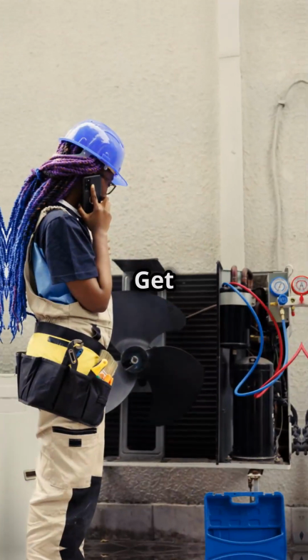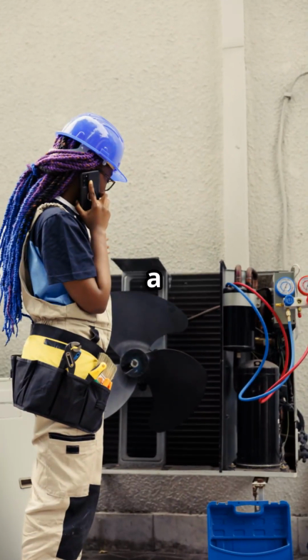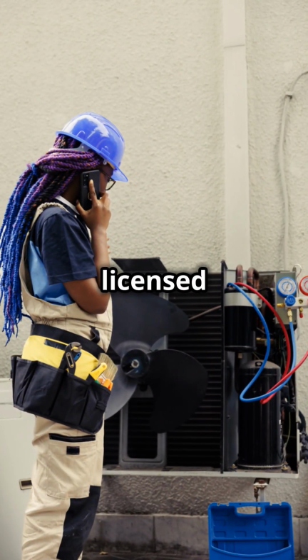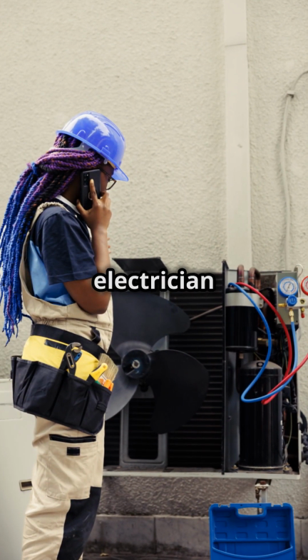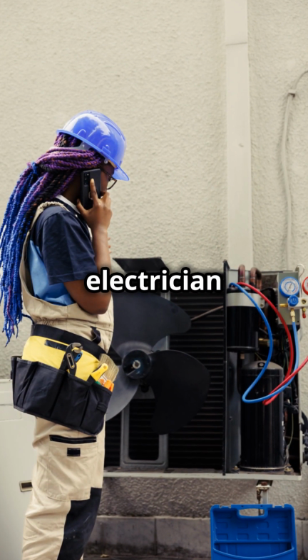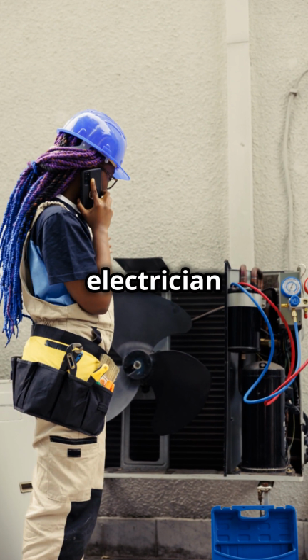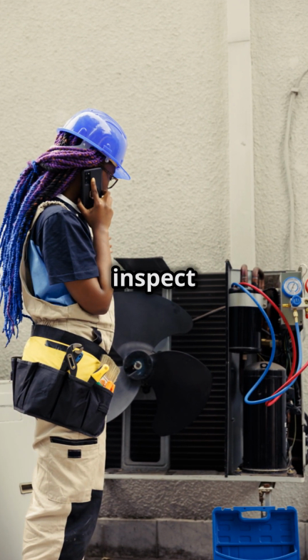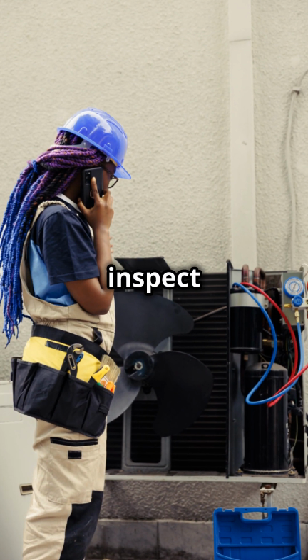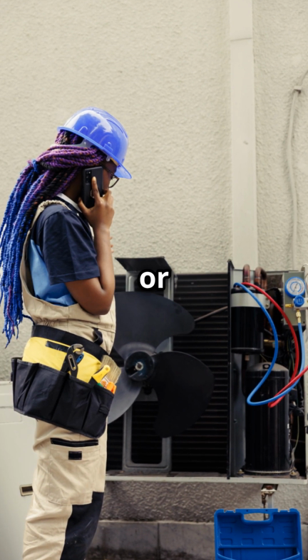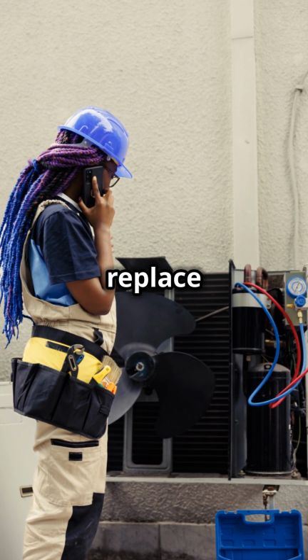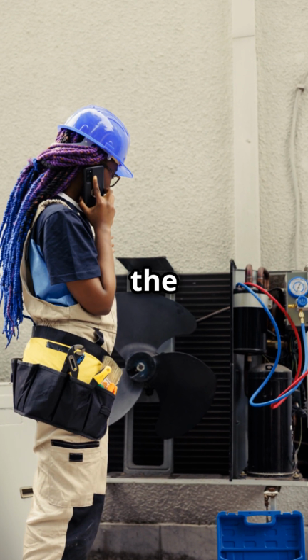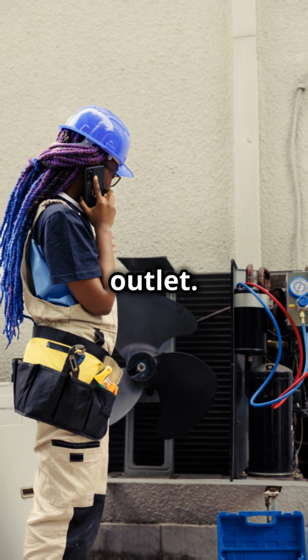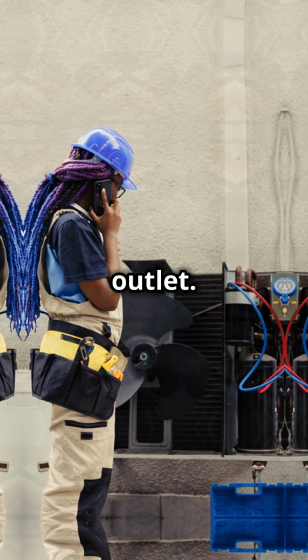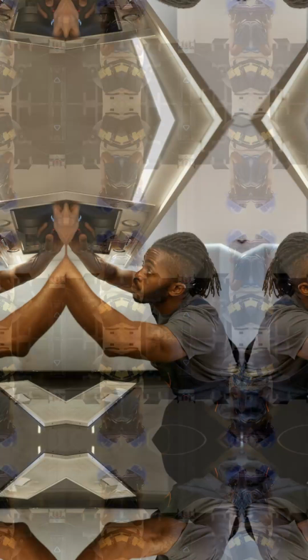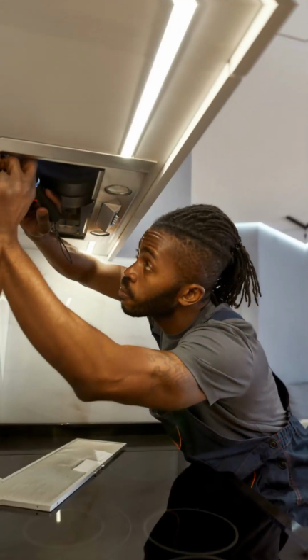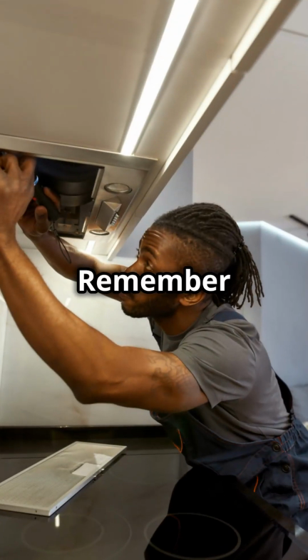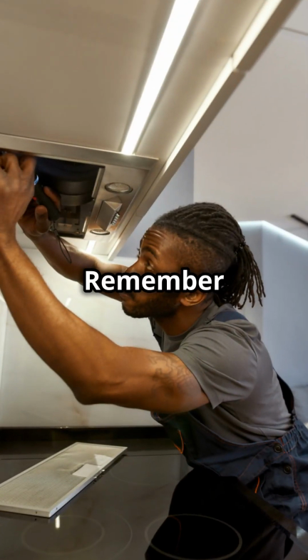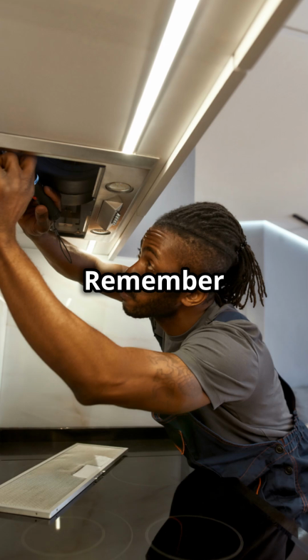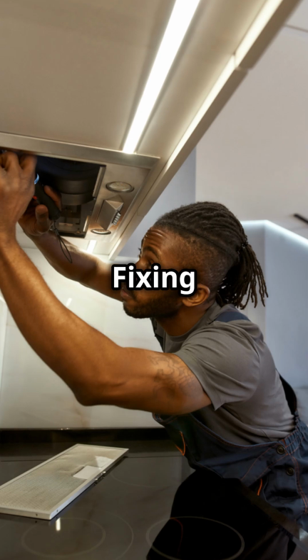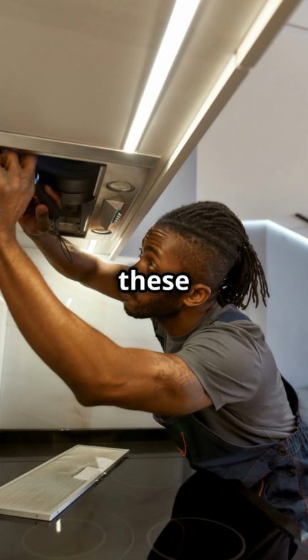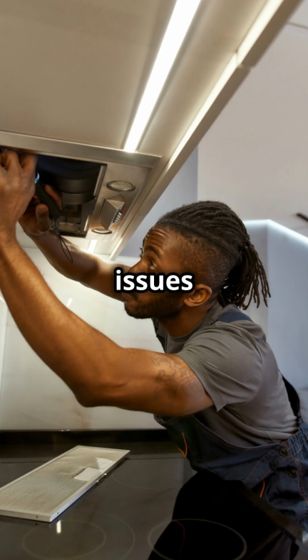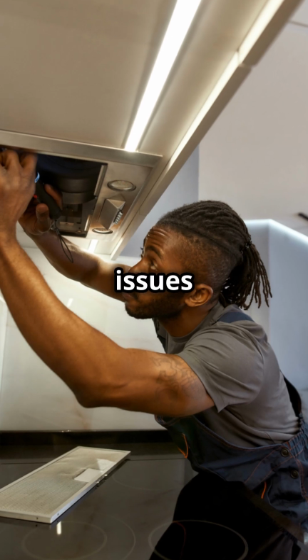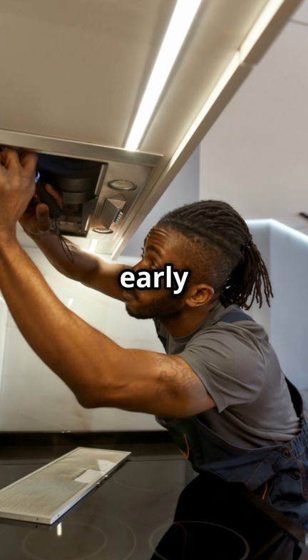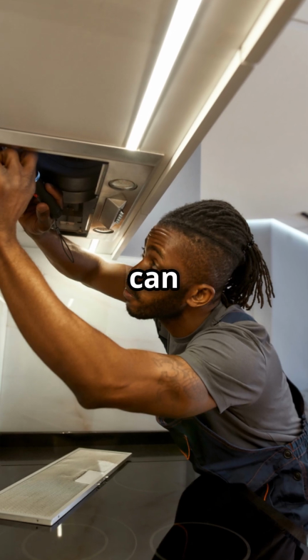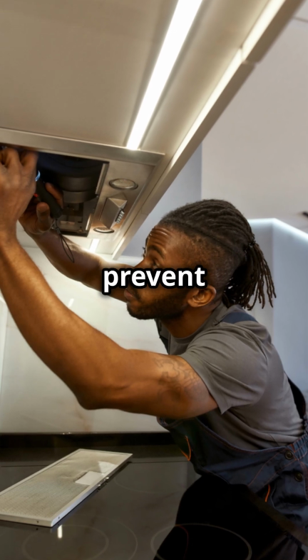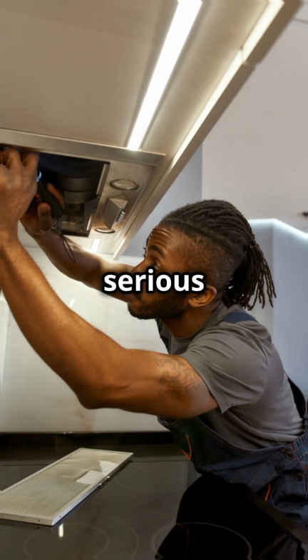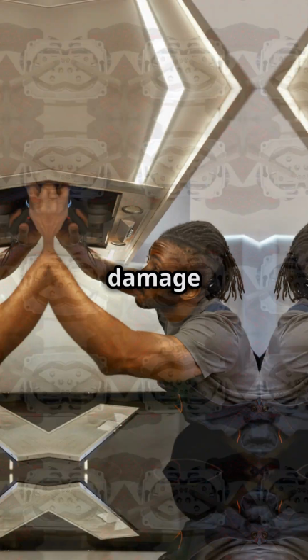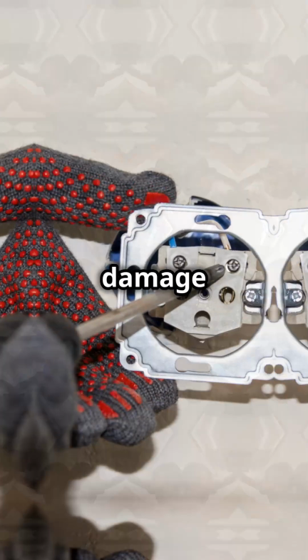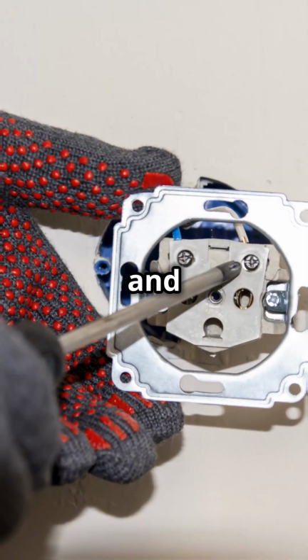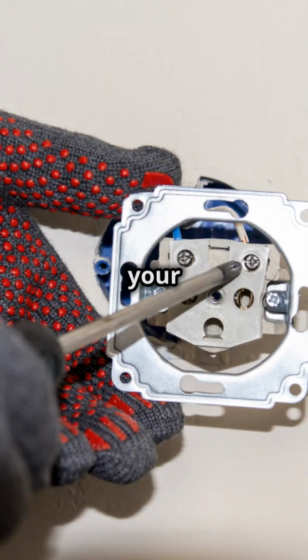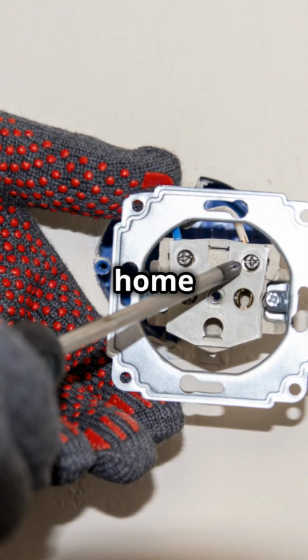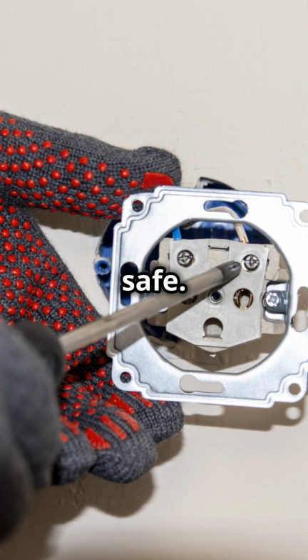Get a licensed electrician to inspect or replace the outlet. Remember, fixing these issues early can prevent serious damage and keep your home safe.